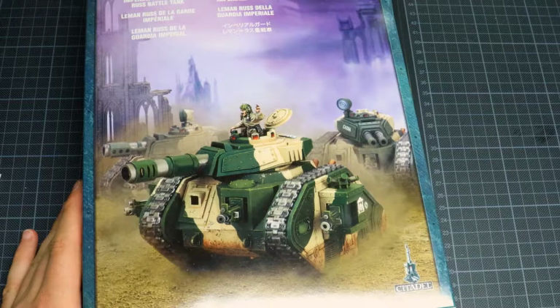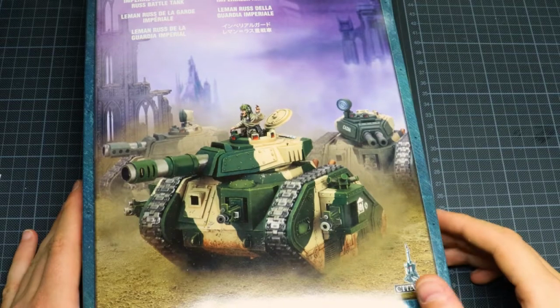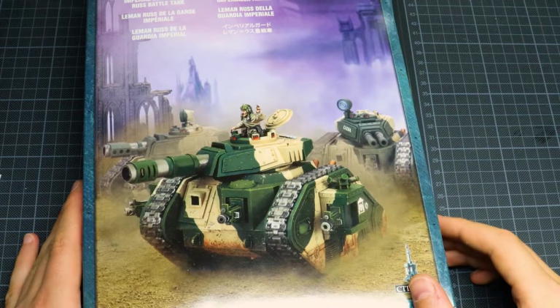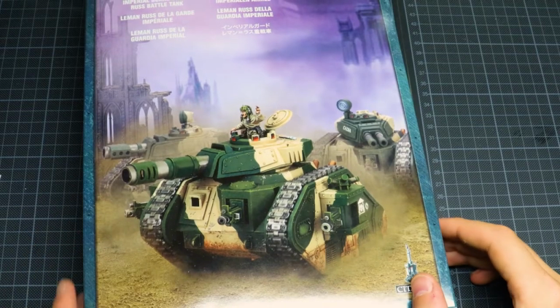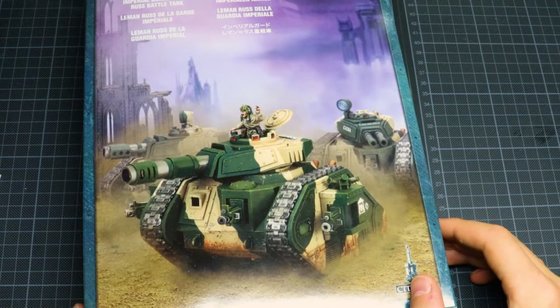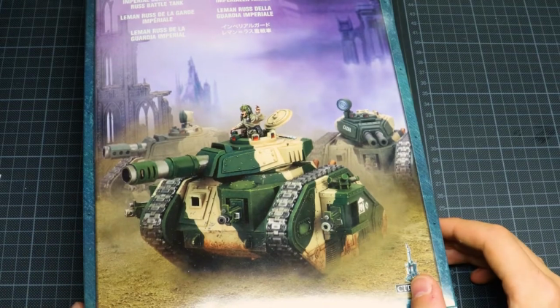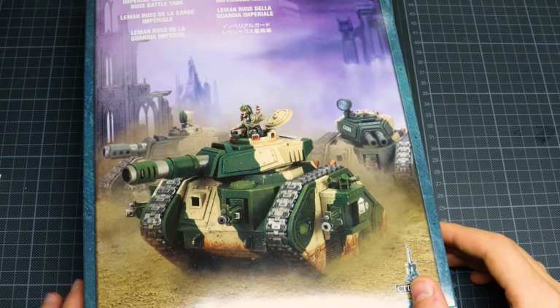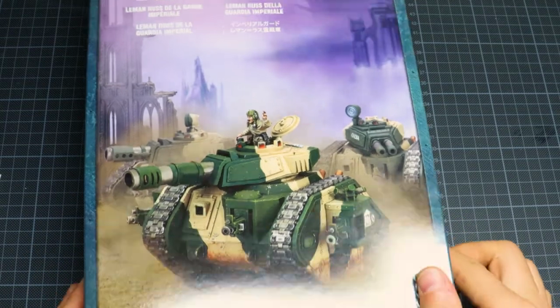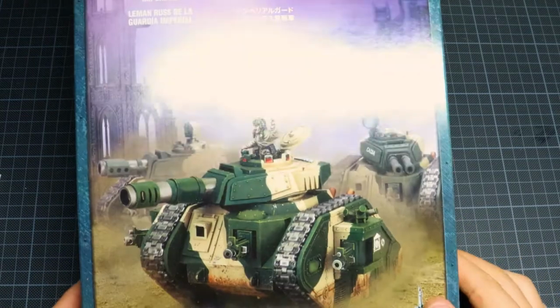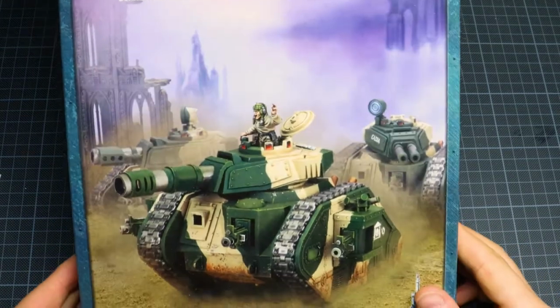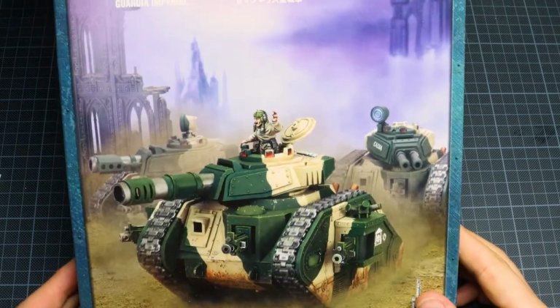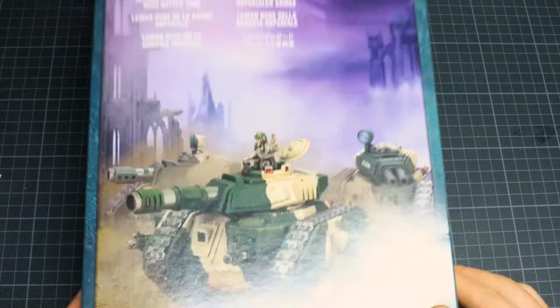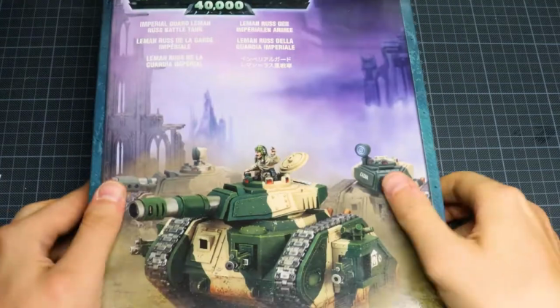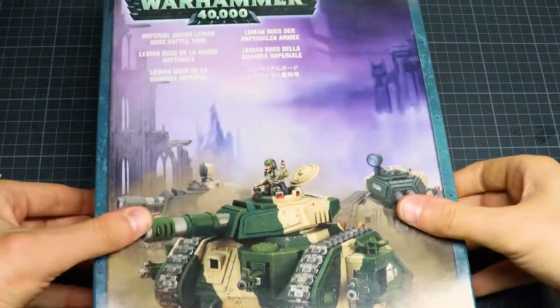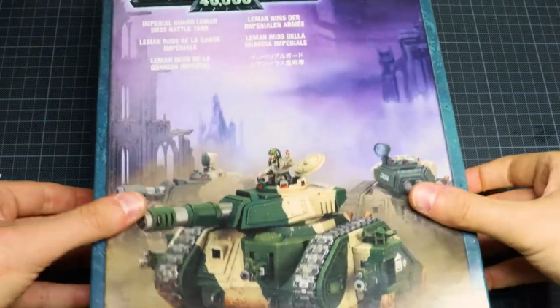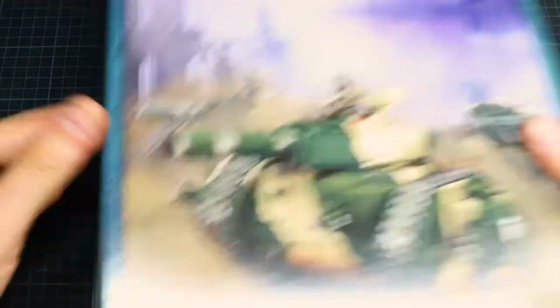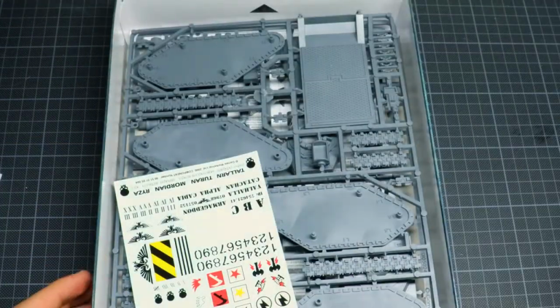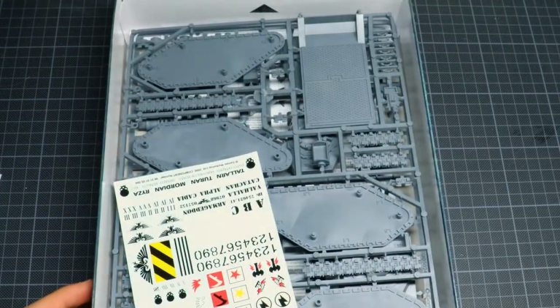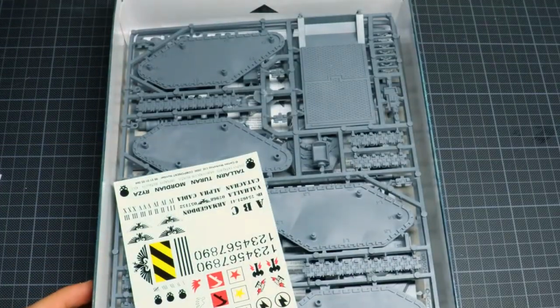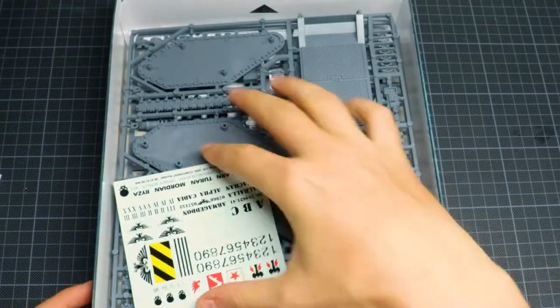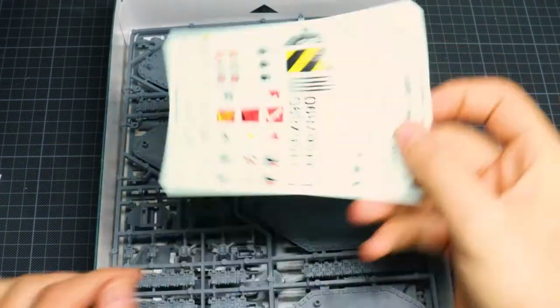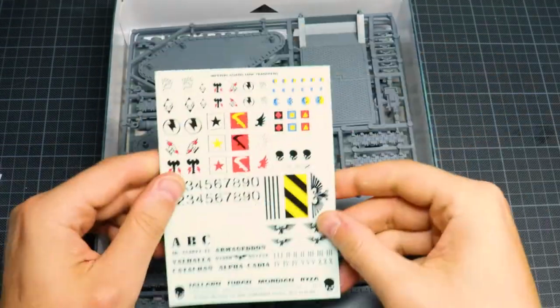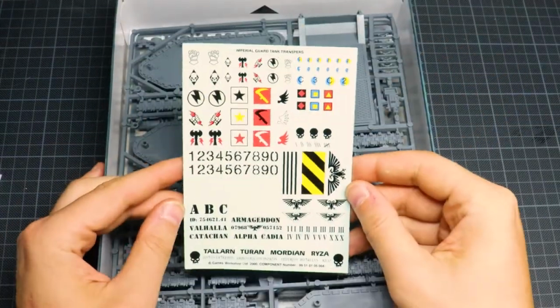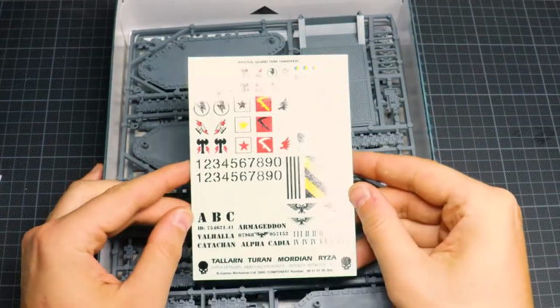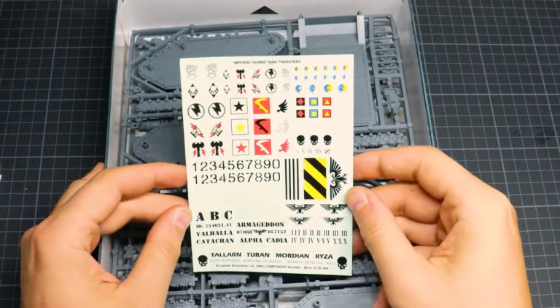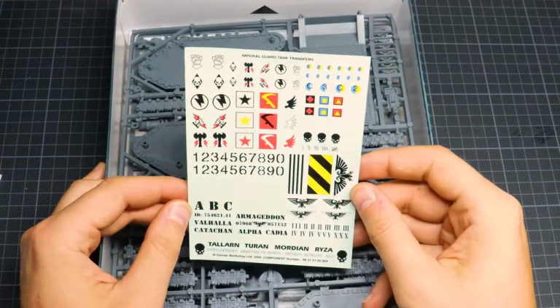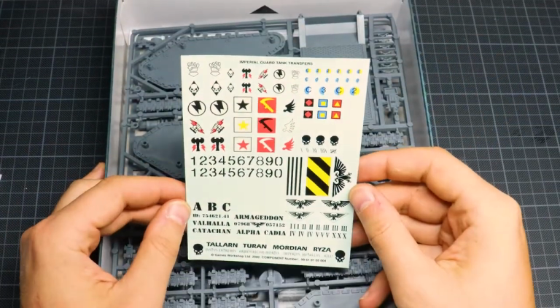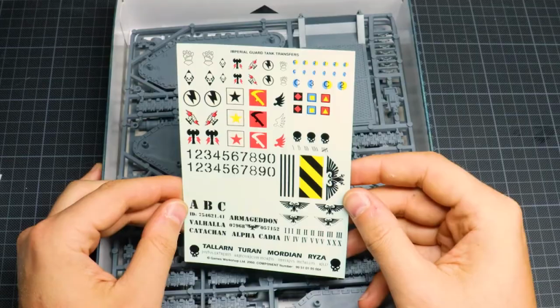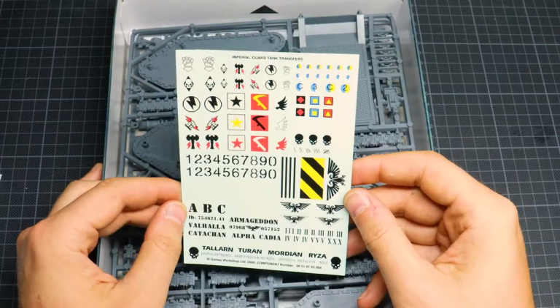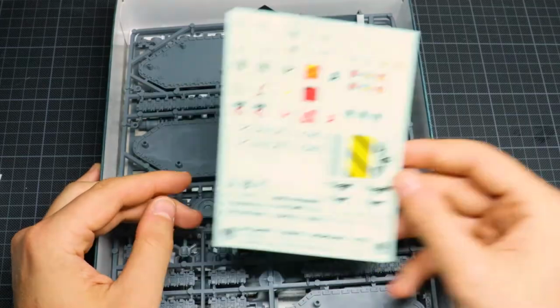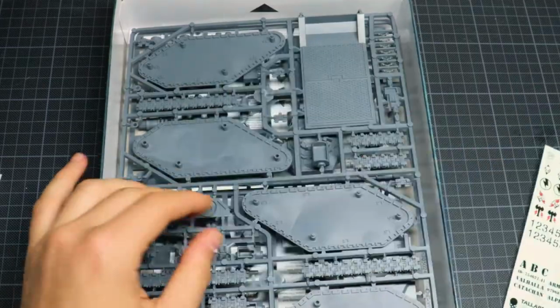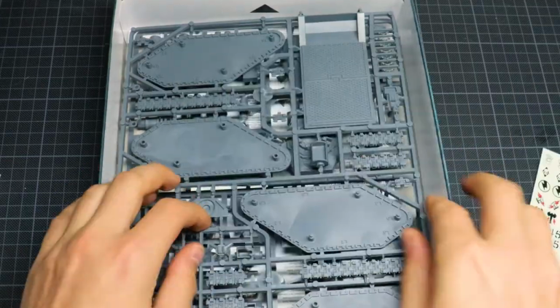So in the box we're going to find some decals and we're going to find two sprues and the manual on how to build it. Nothing too fancy here, just the basics.